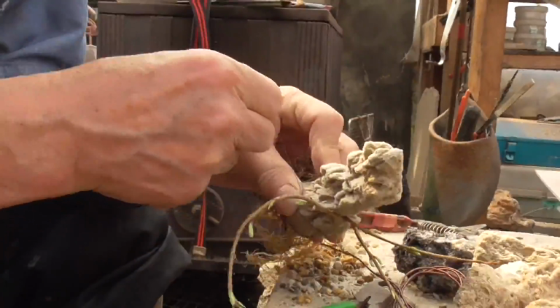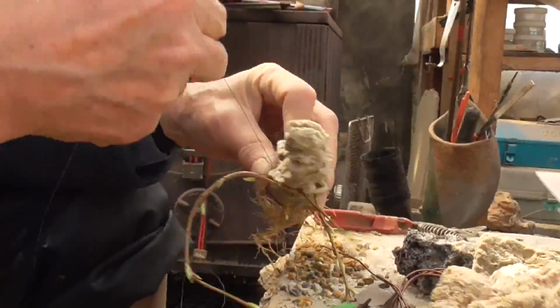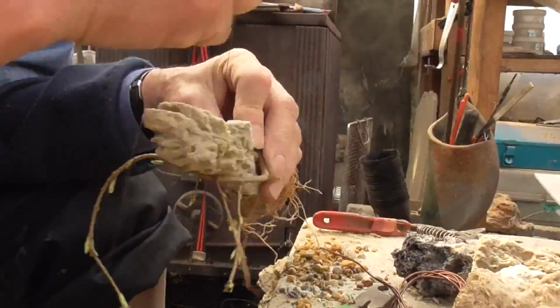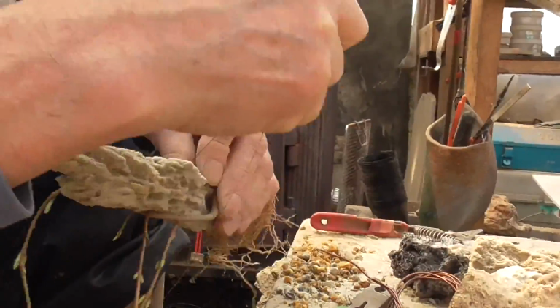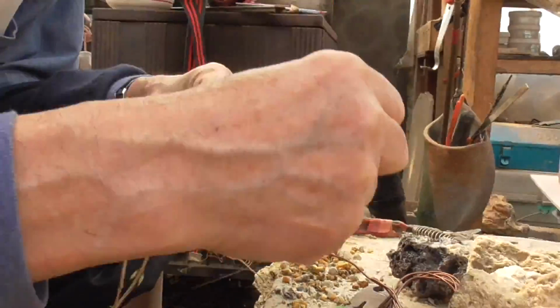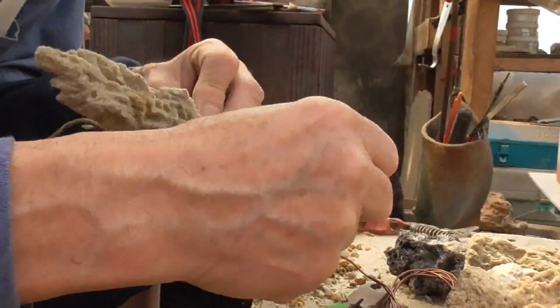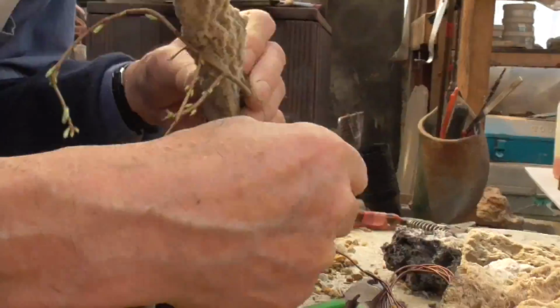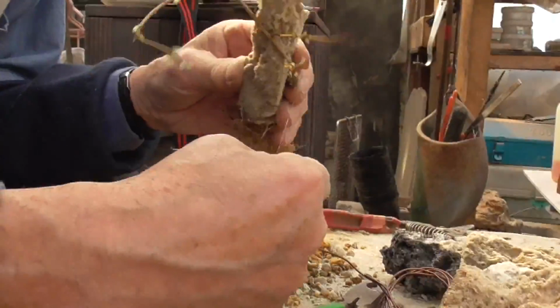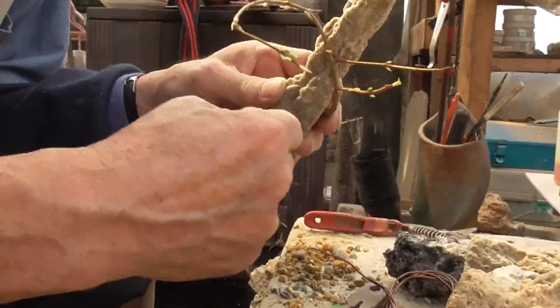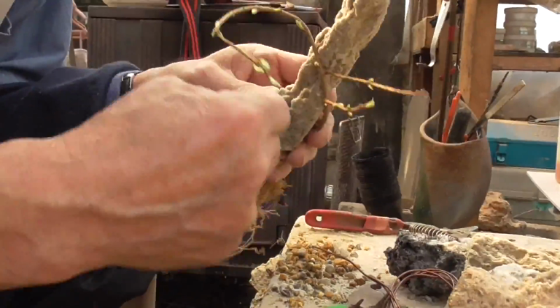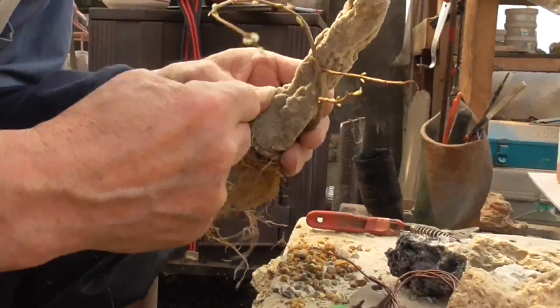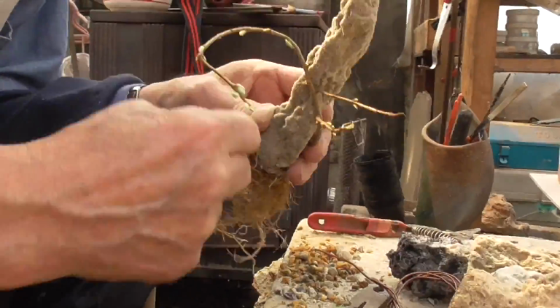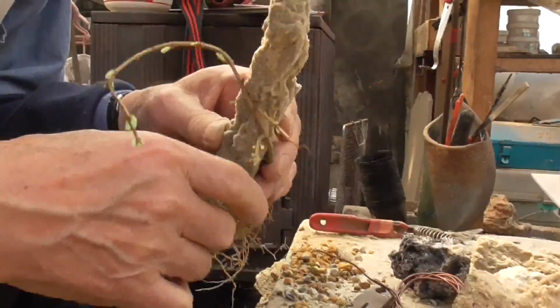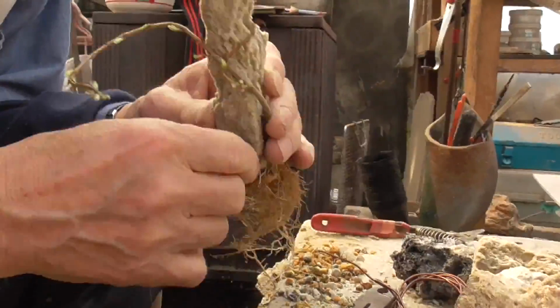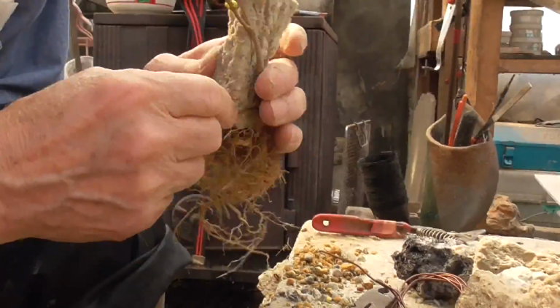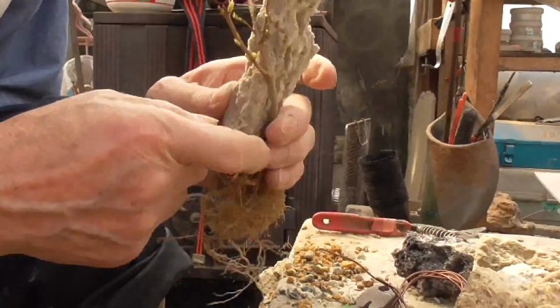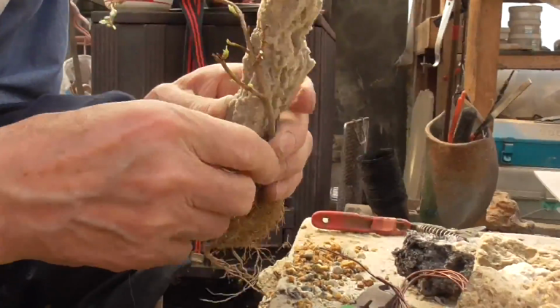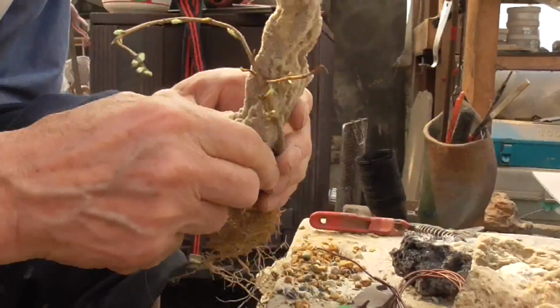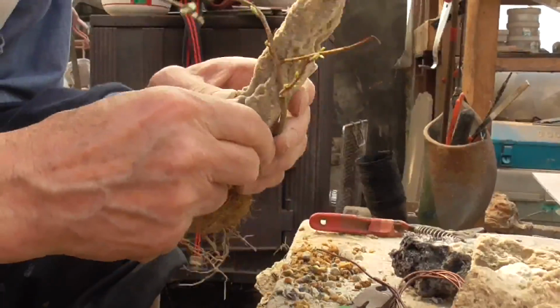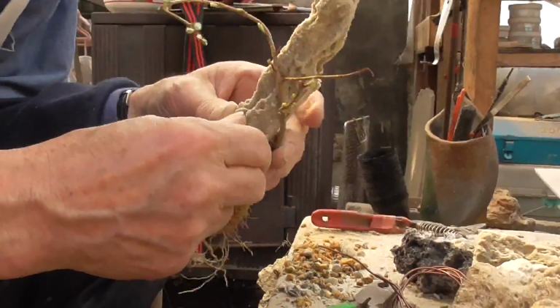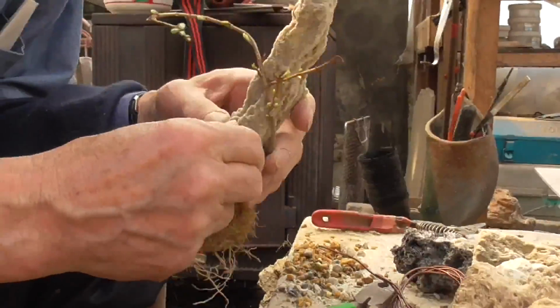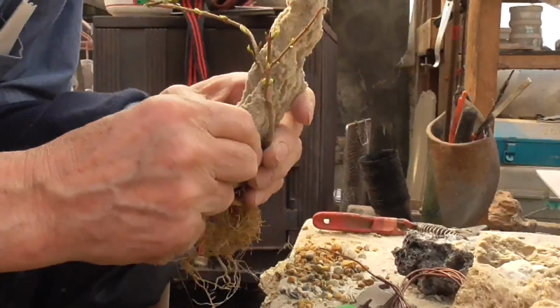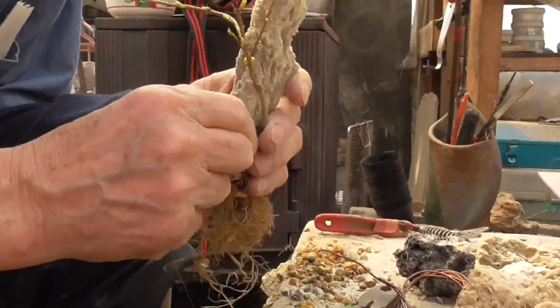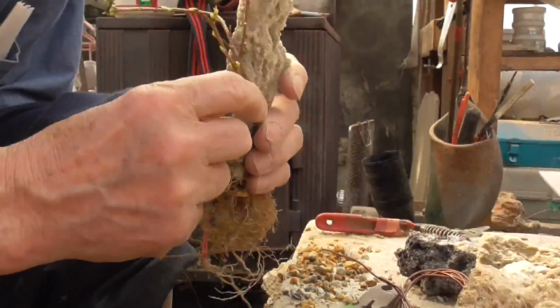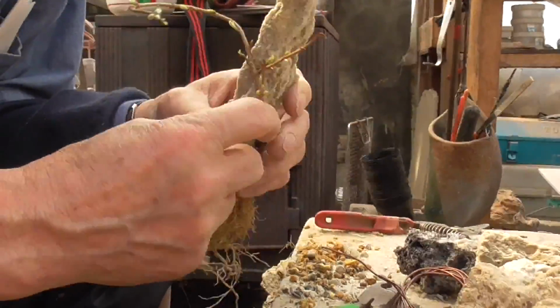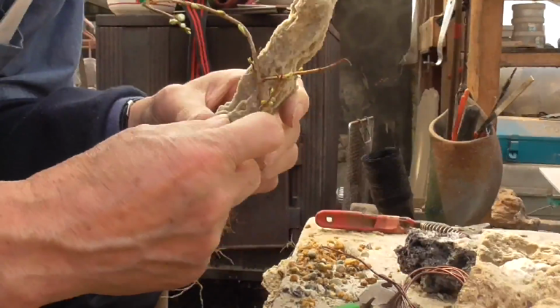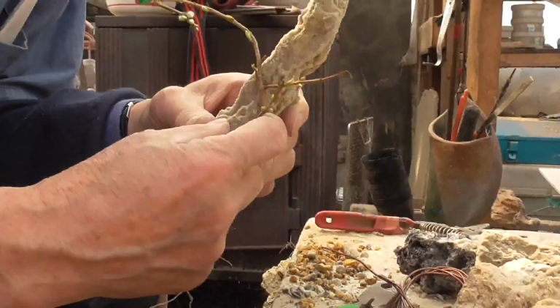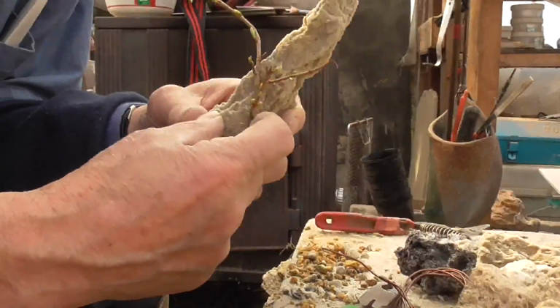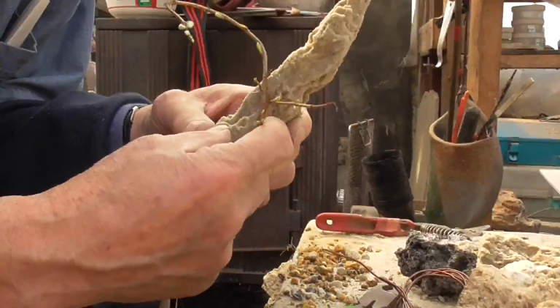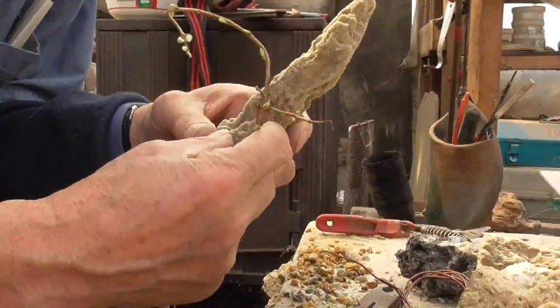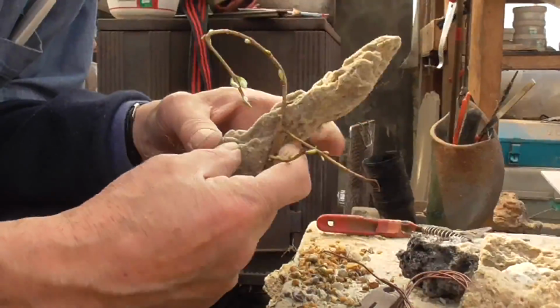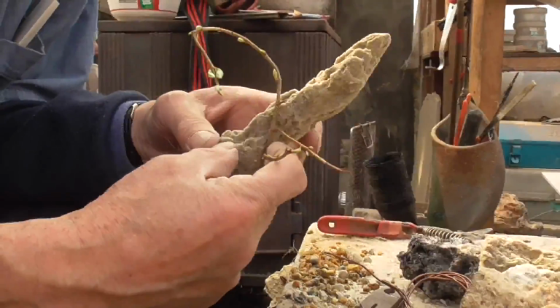やっぱり、もみじと同じで硬い。It's because it's hard. So it's a matter of thickness — if it's the right thickness, it will be a bit better.